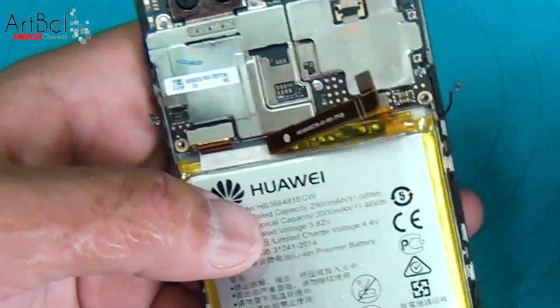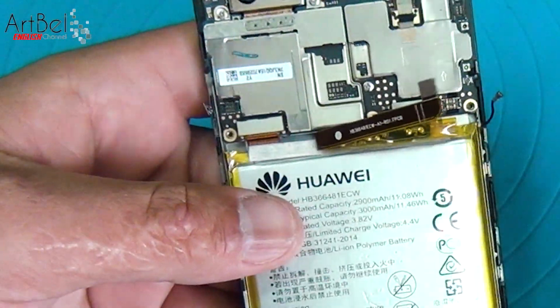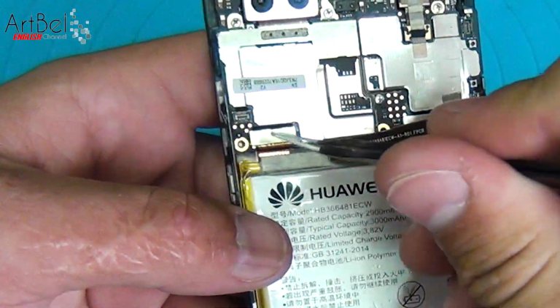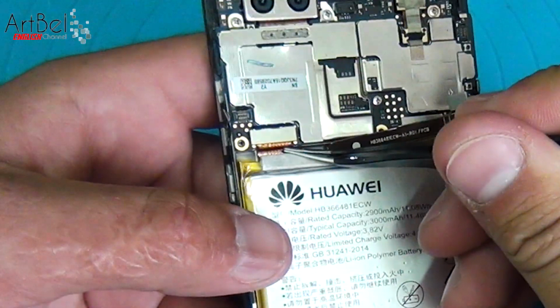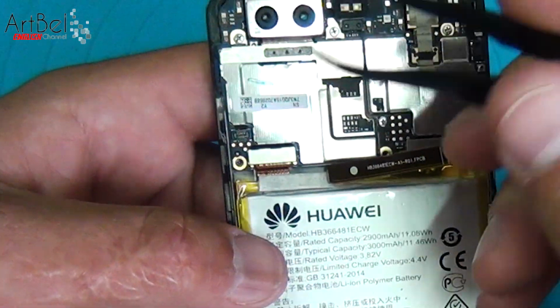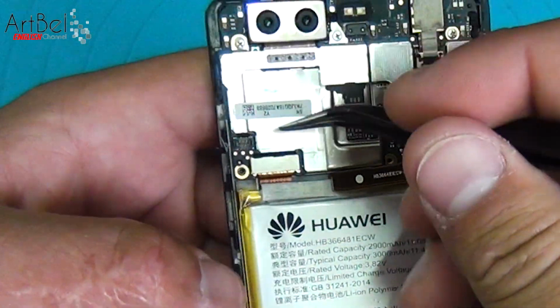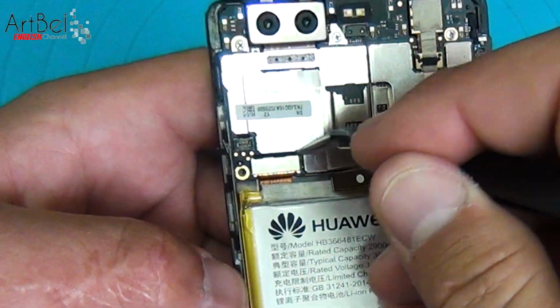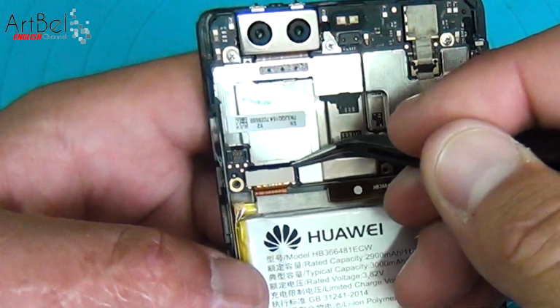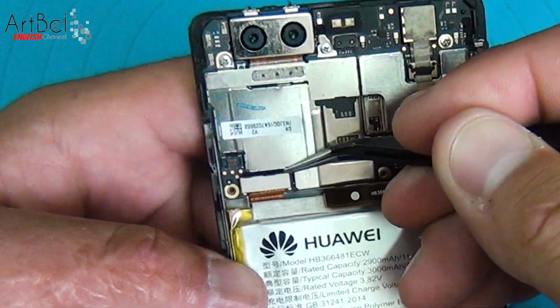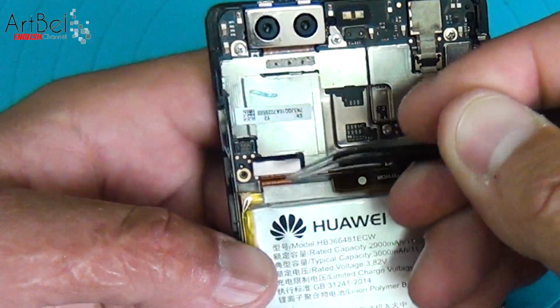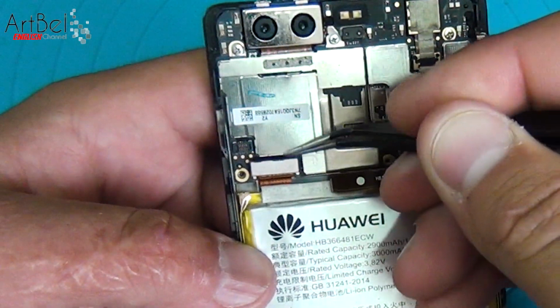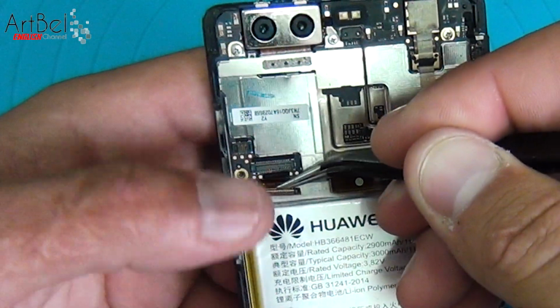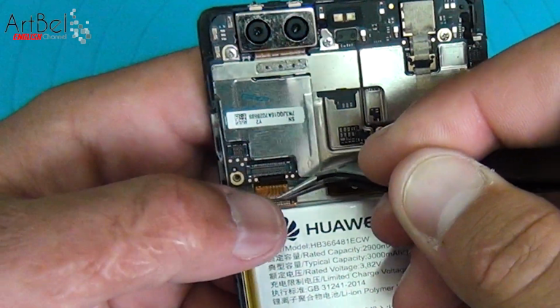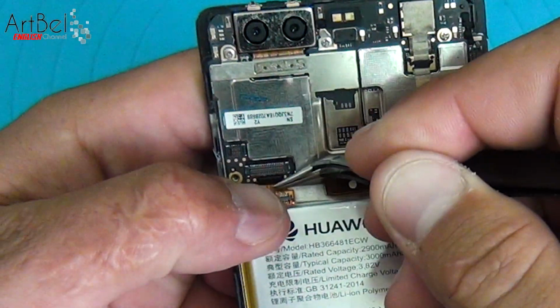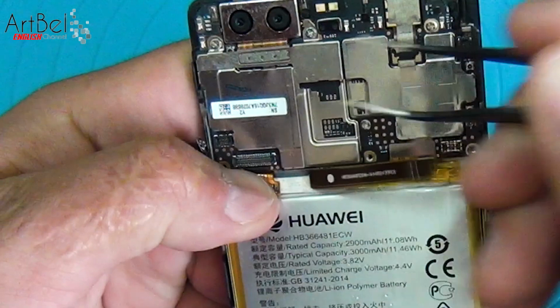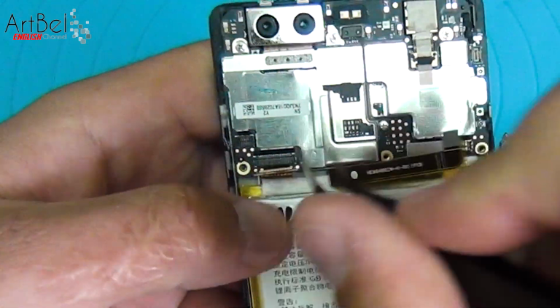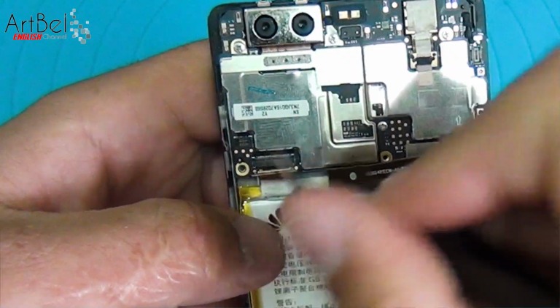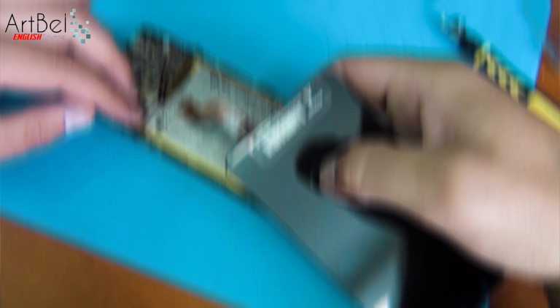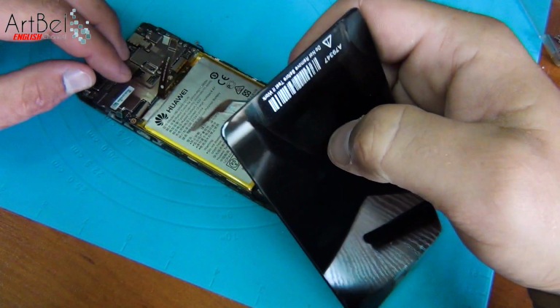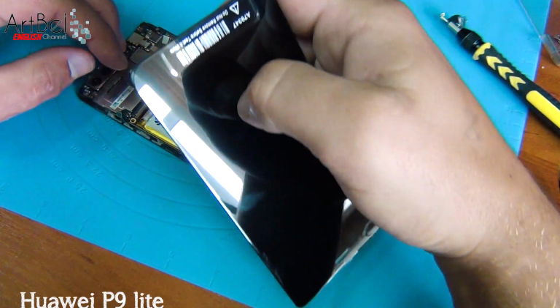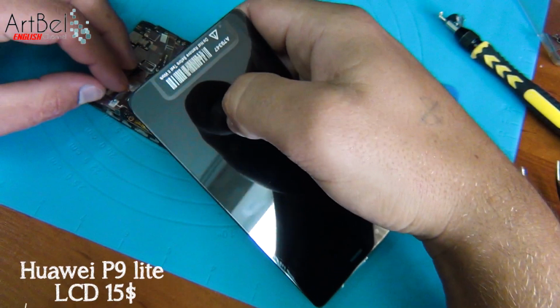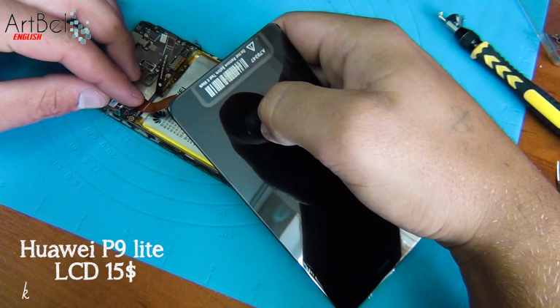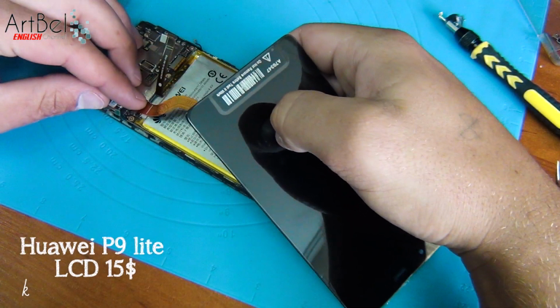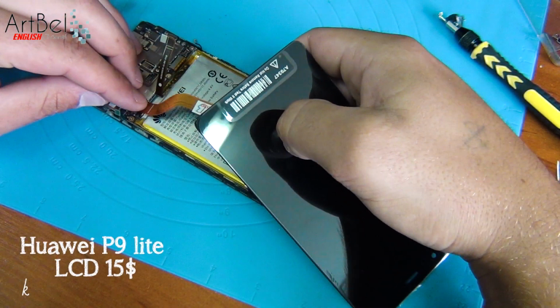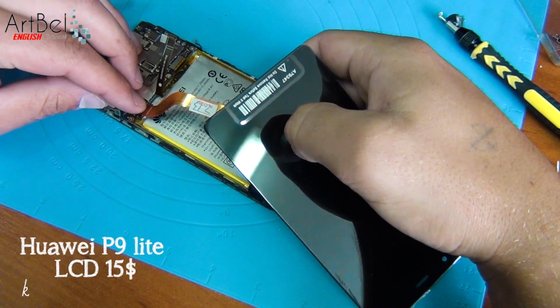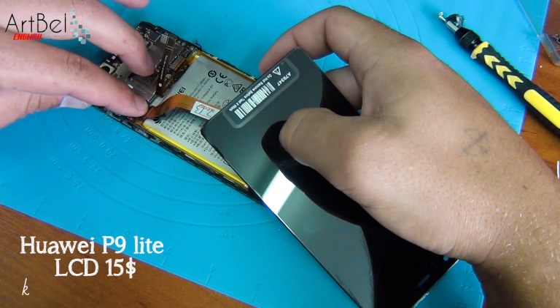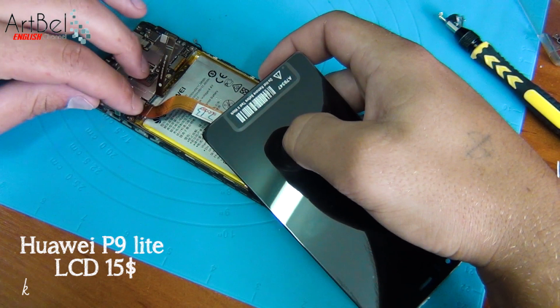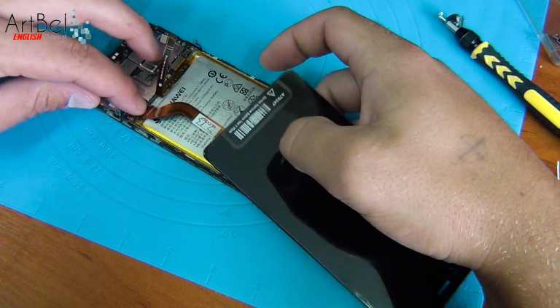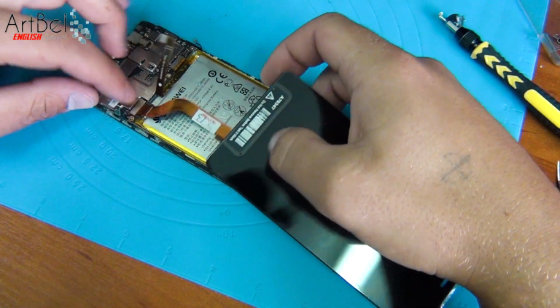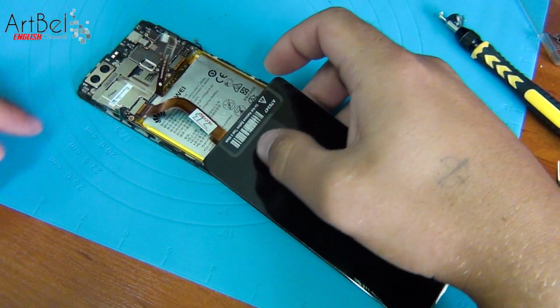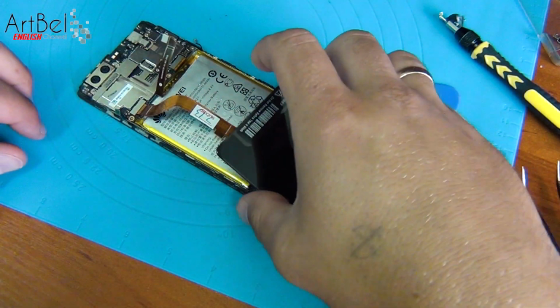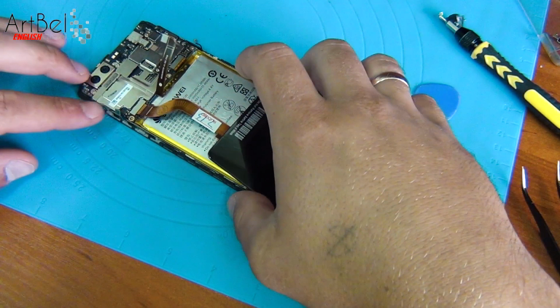You see this is the display cable. Take it out and before further disassembly, check the new model. It was bought on AliExpress.